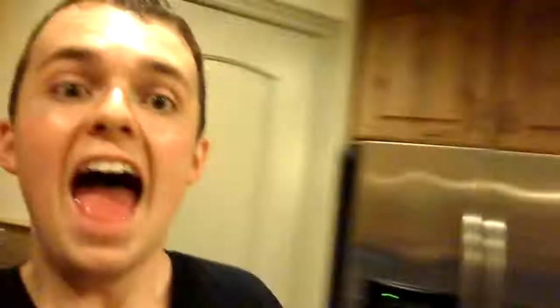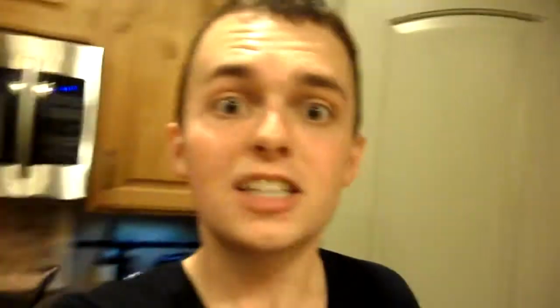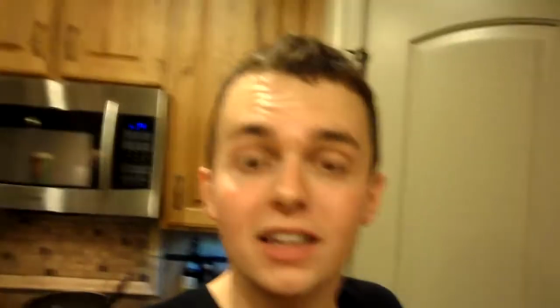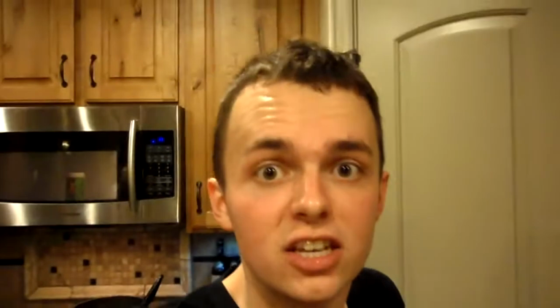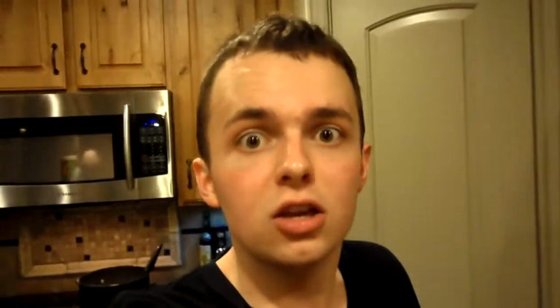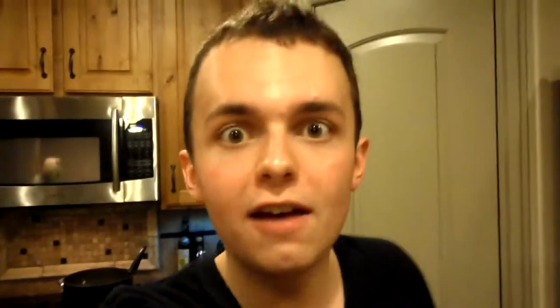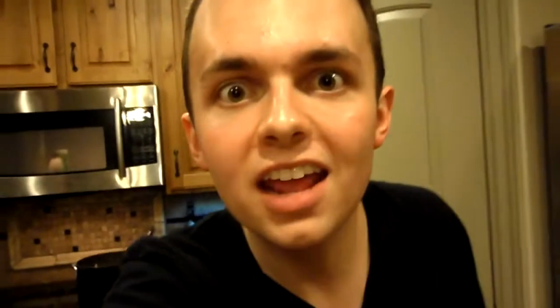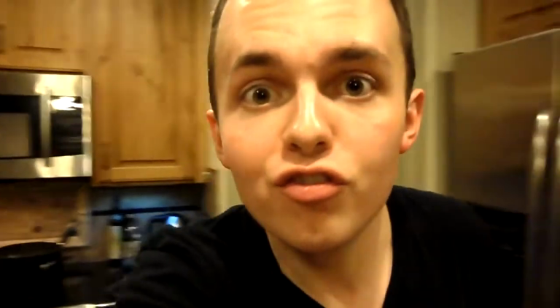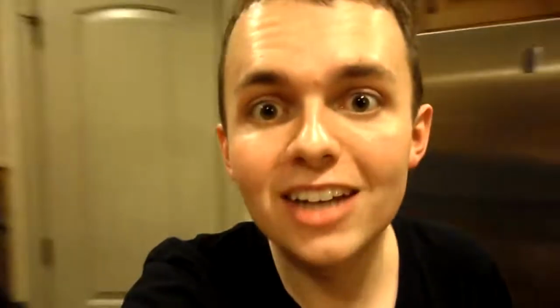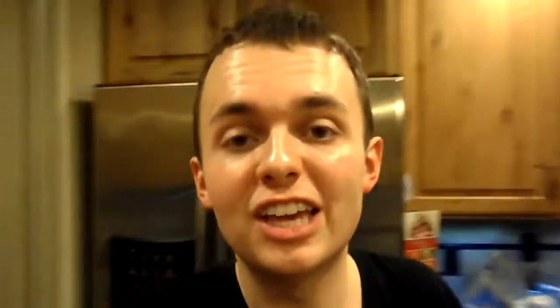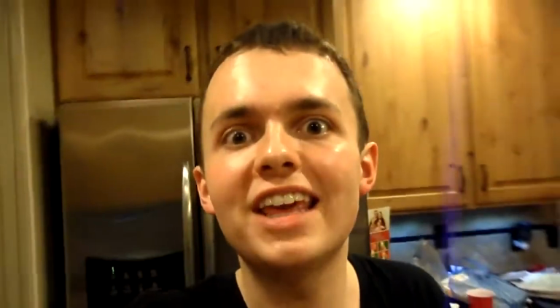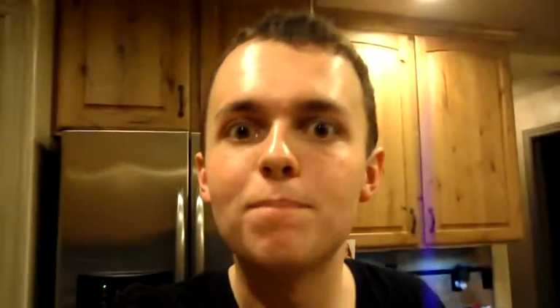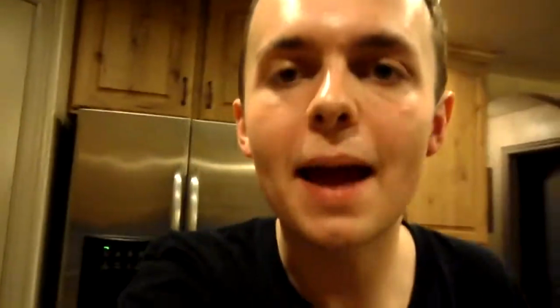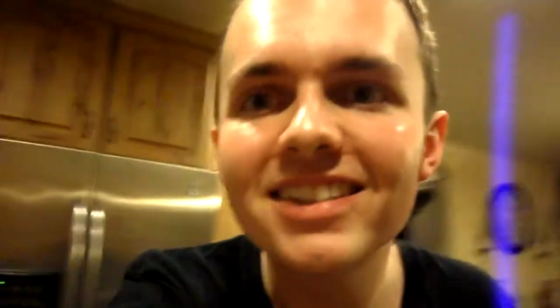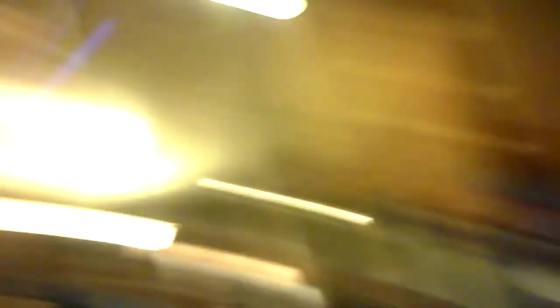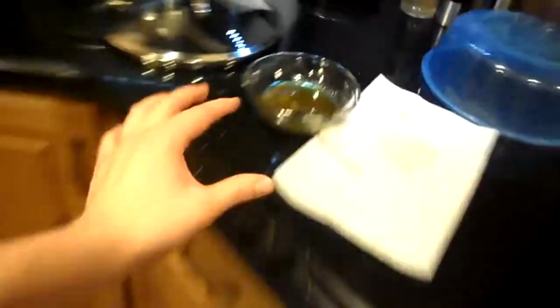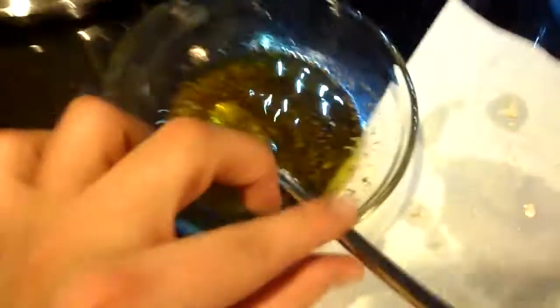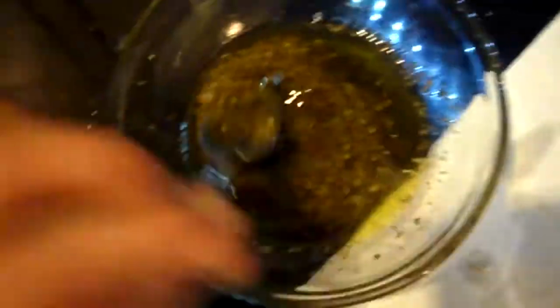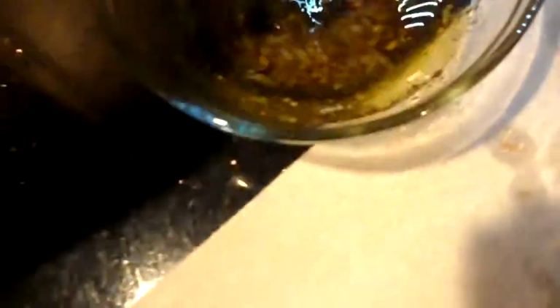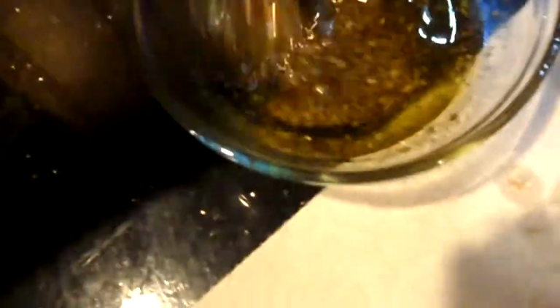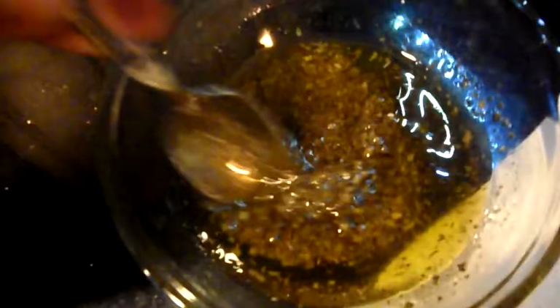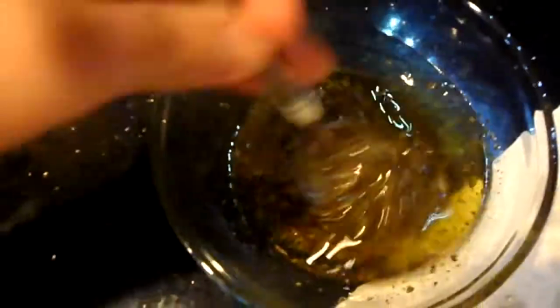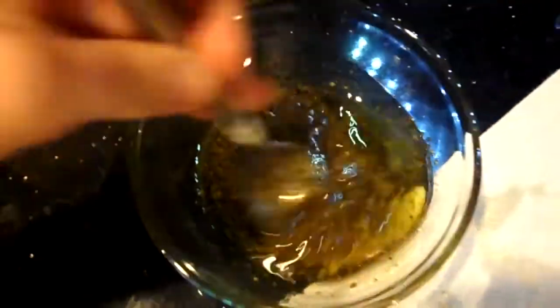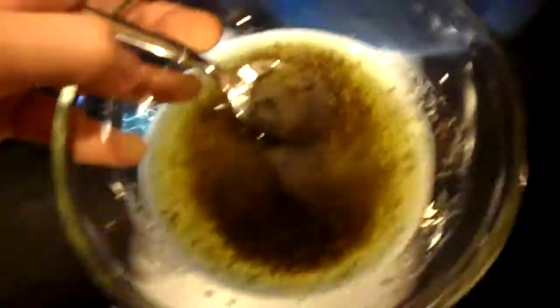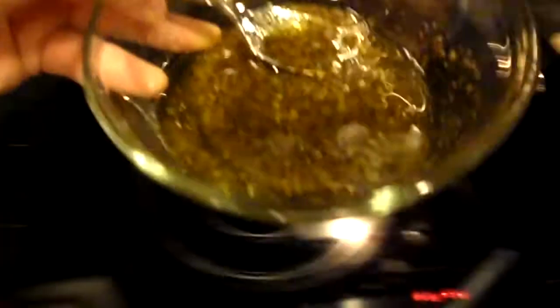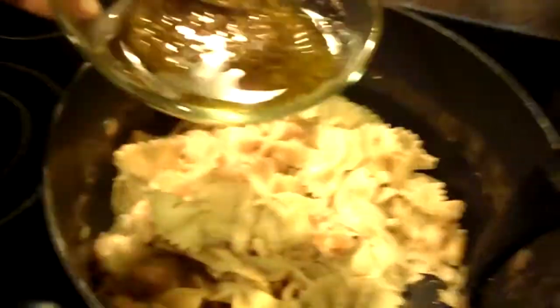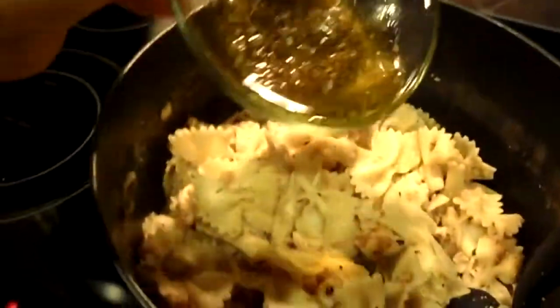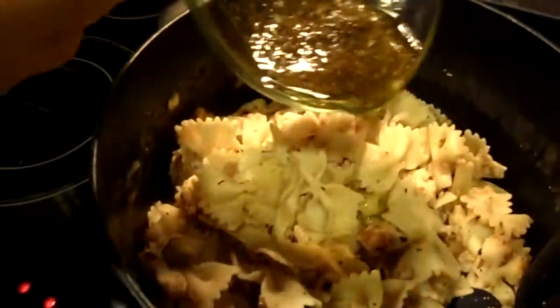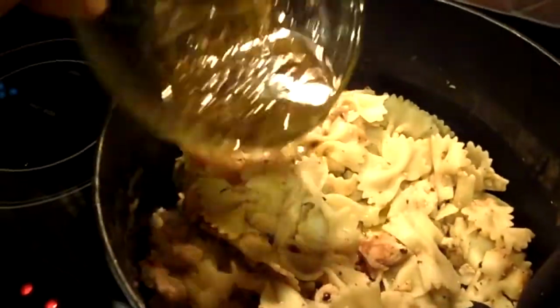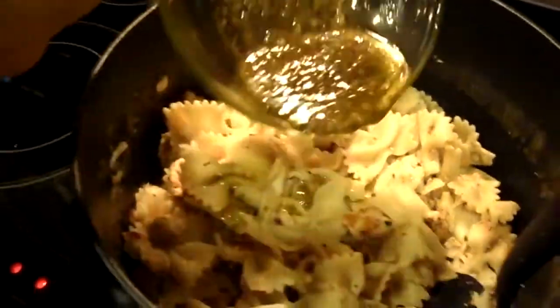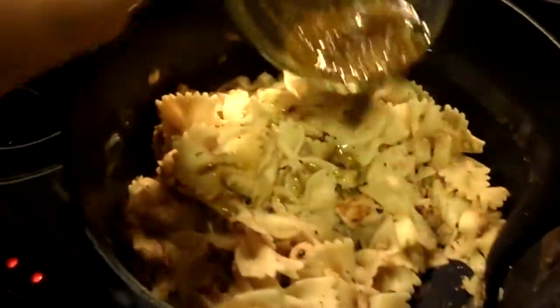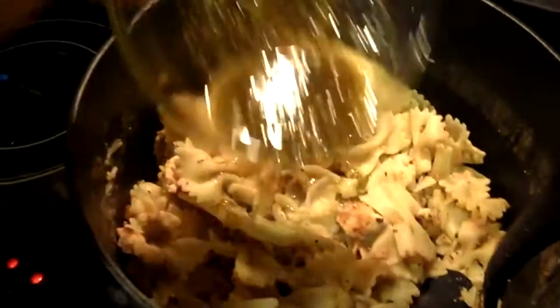And last but not least, you can't forget the magical ingredient for bow-tie pasta. You gotta mix this gold magic and then just dump a little bit in it.